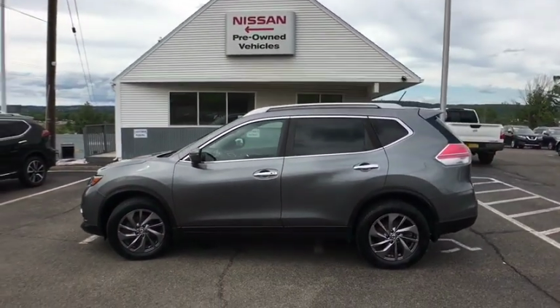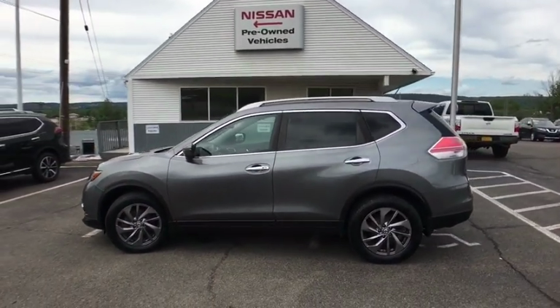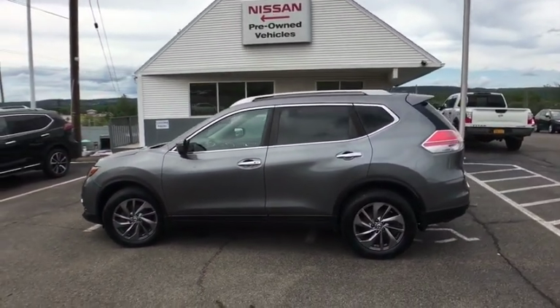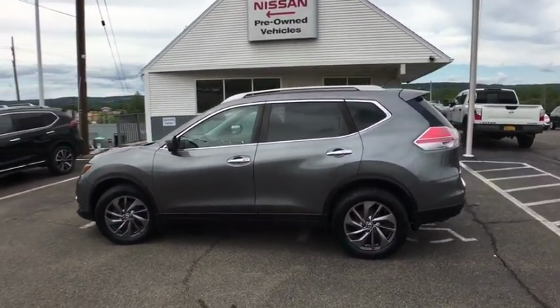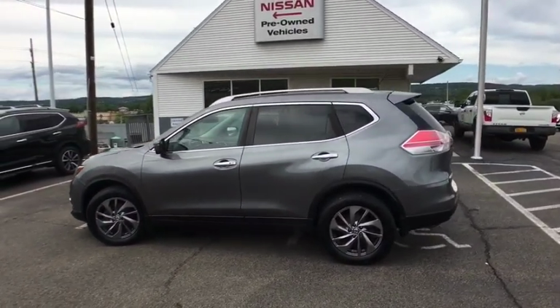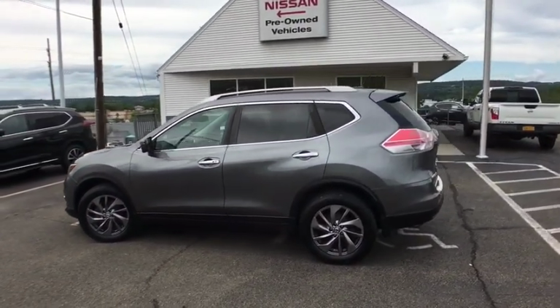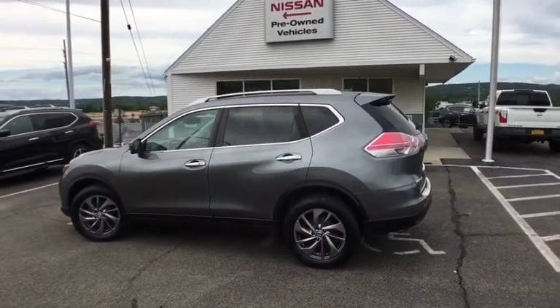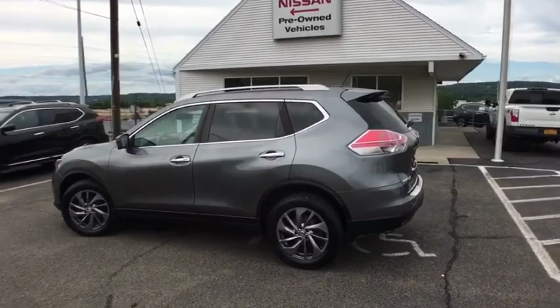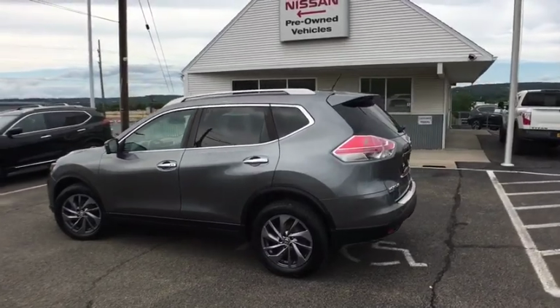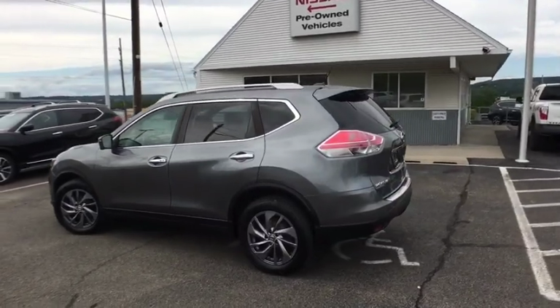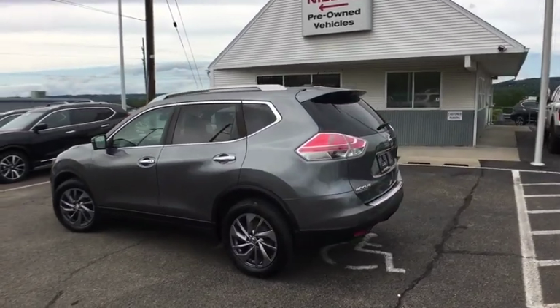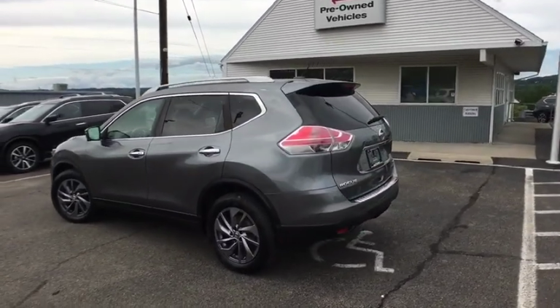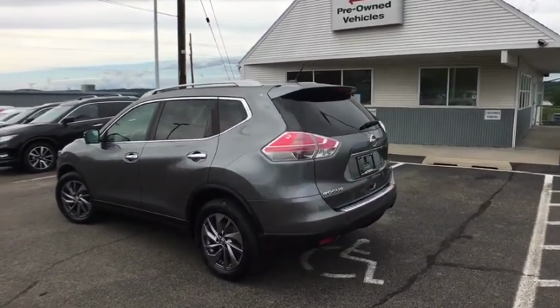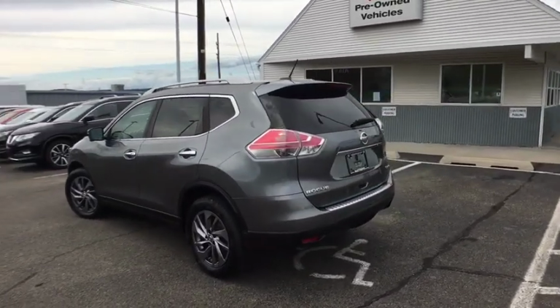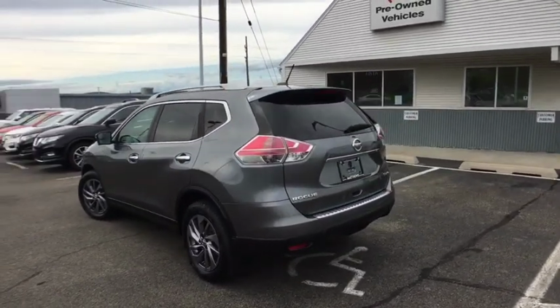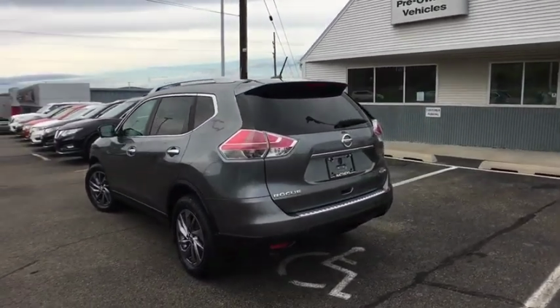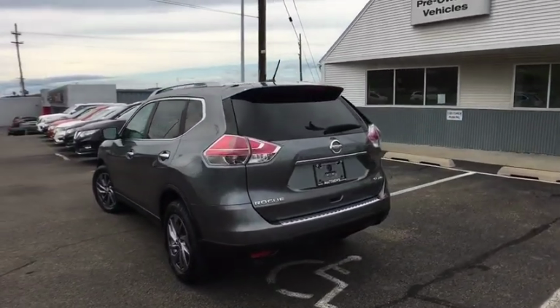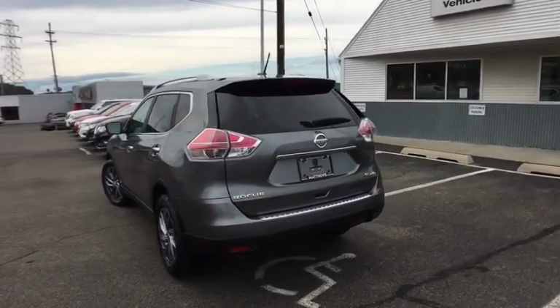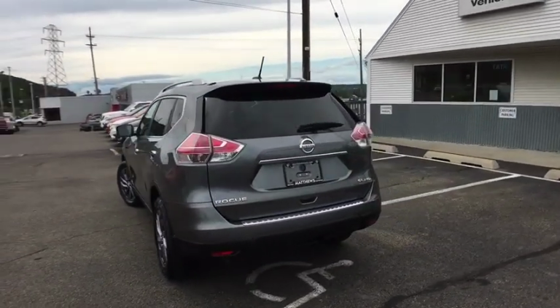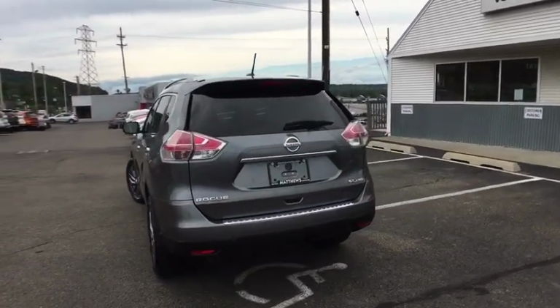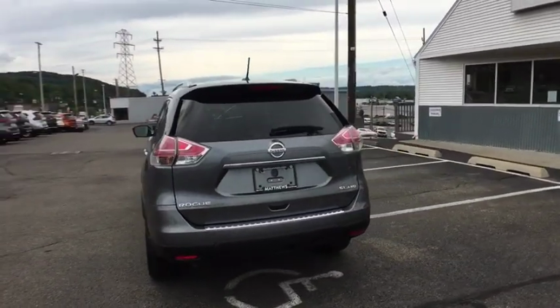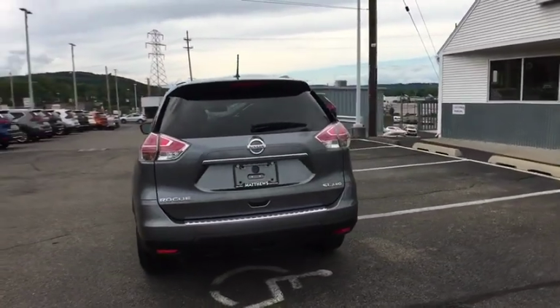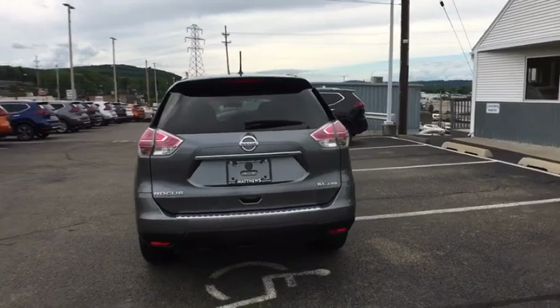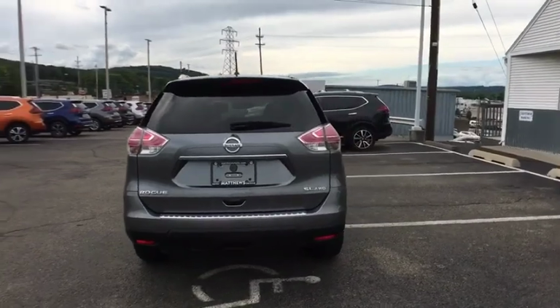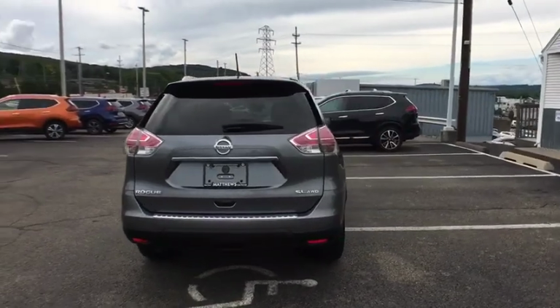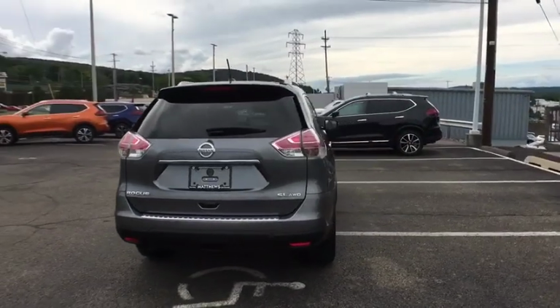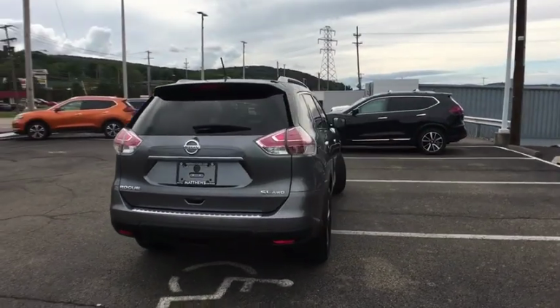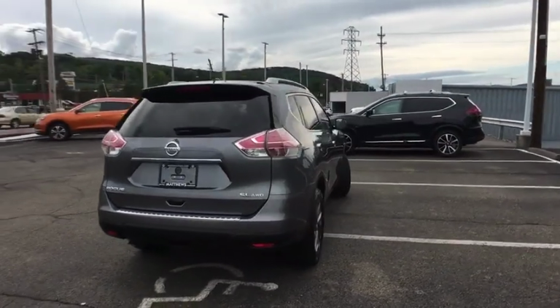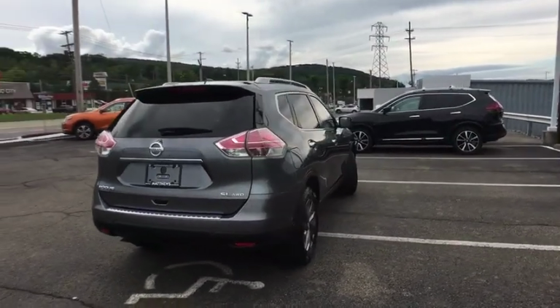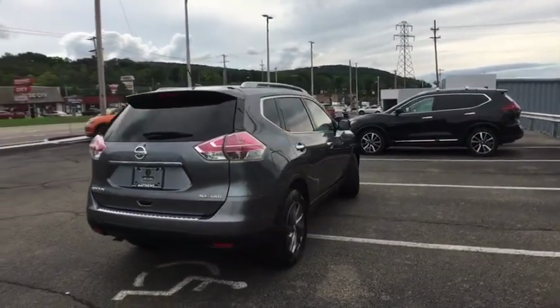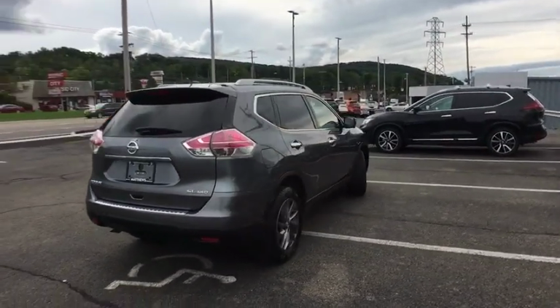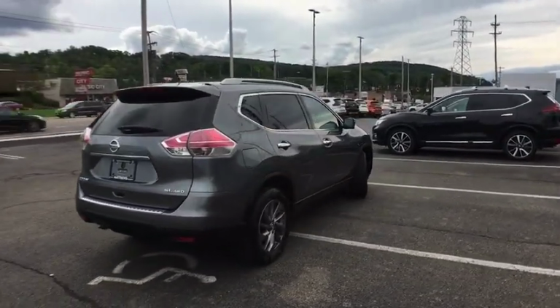This vehicle has less than 55,000 miles. Here are some of this vehicle's great options: Home Link garage door opener, compass, splash guards, retractable cargo cover.